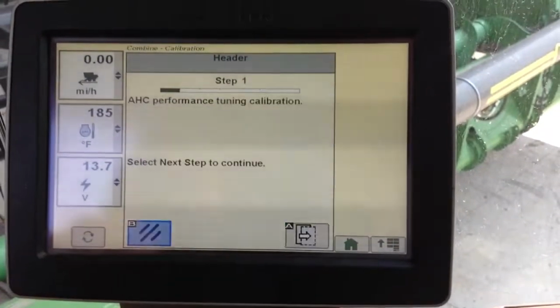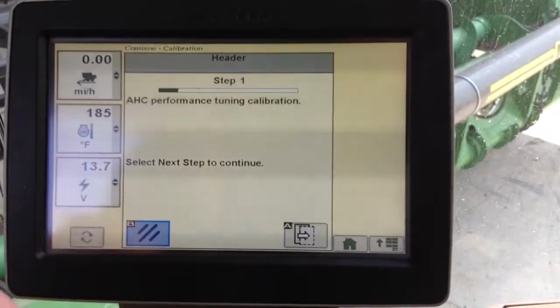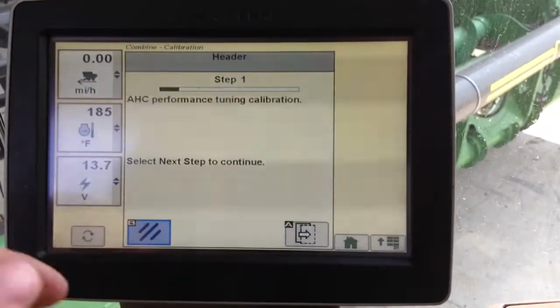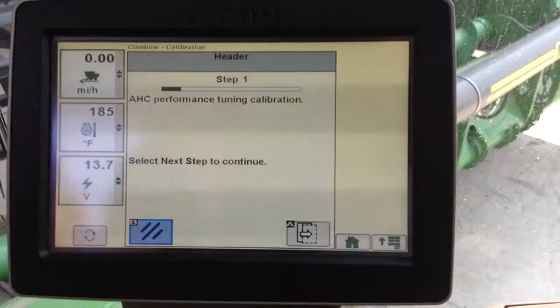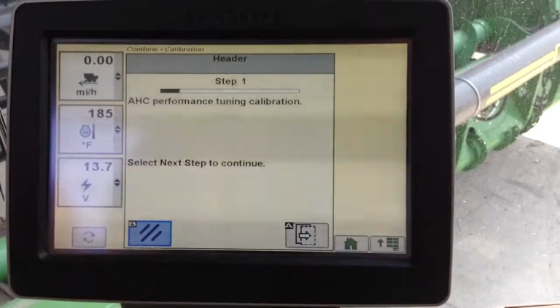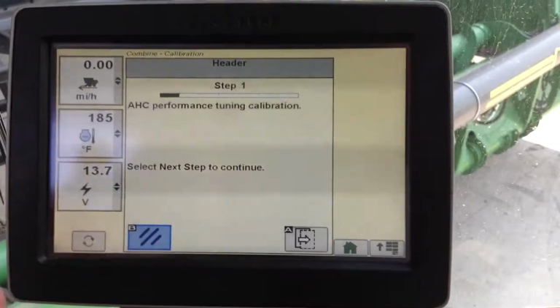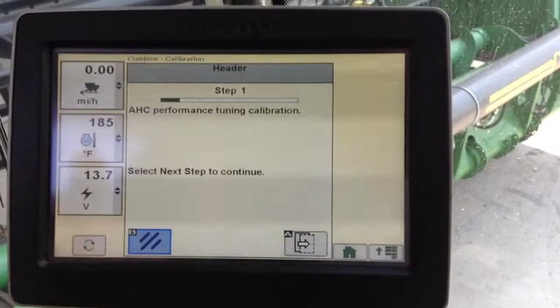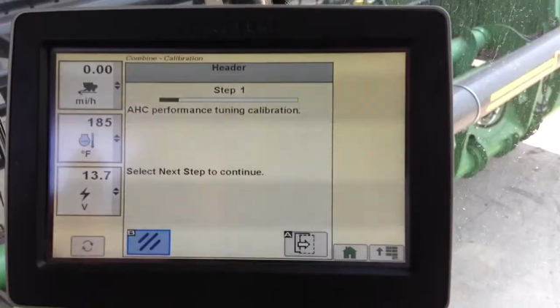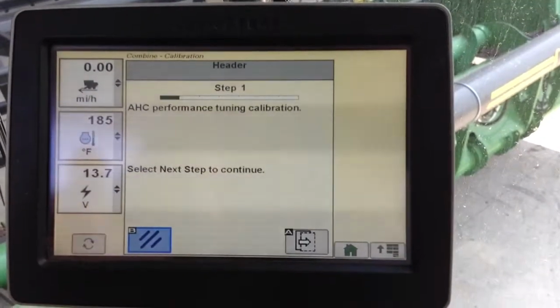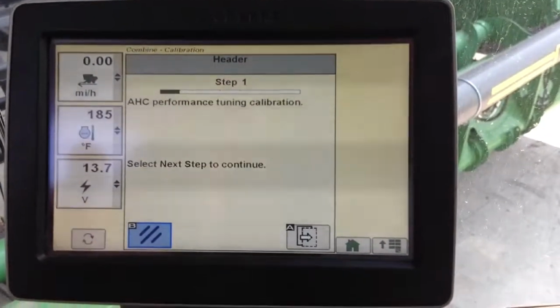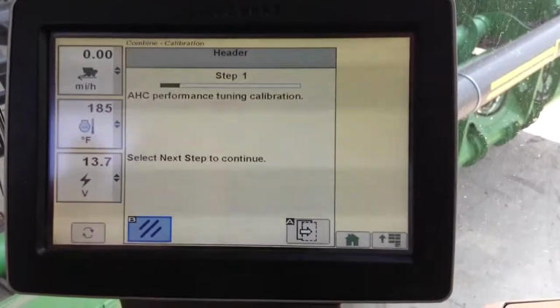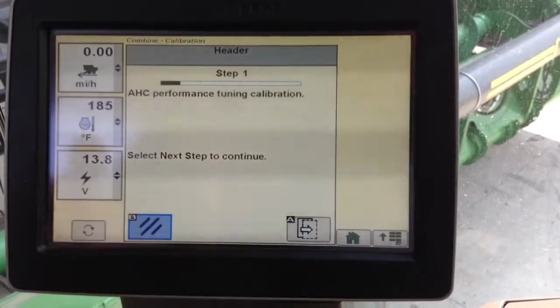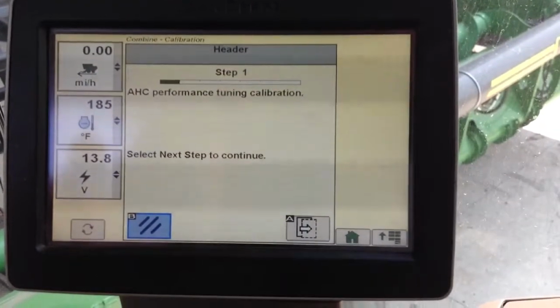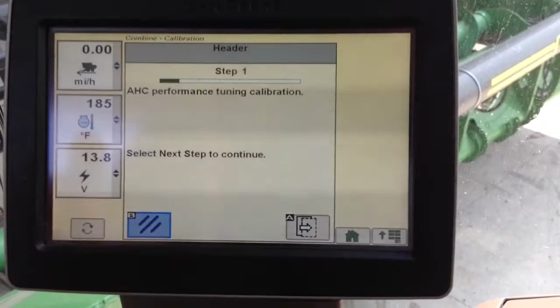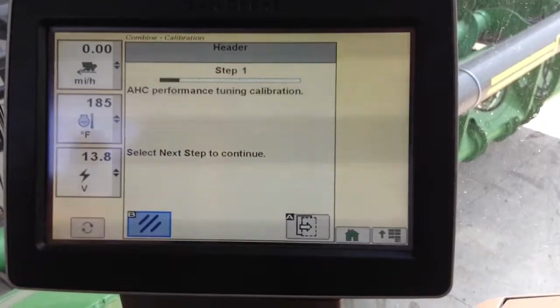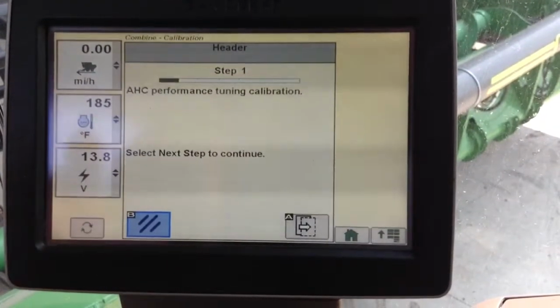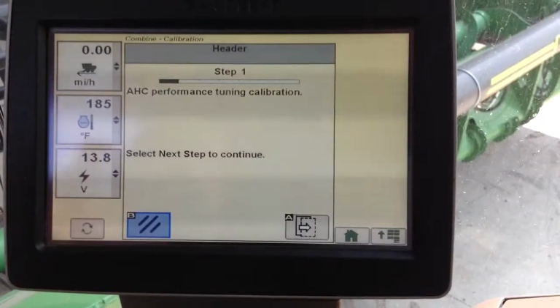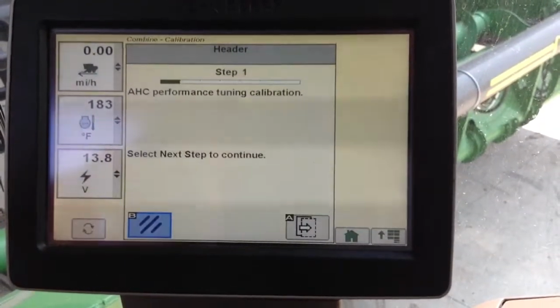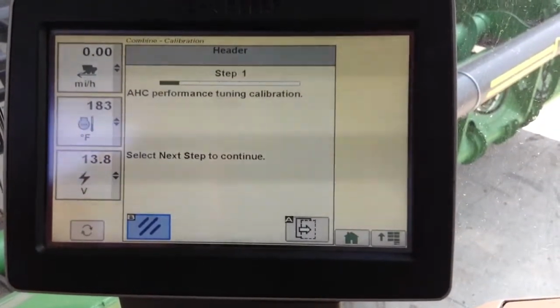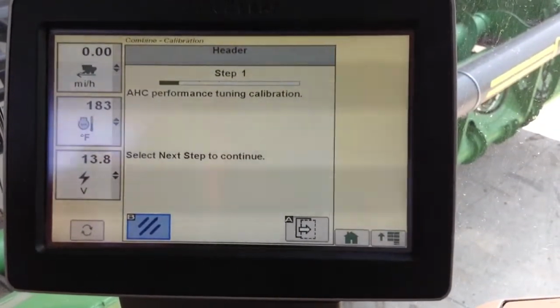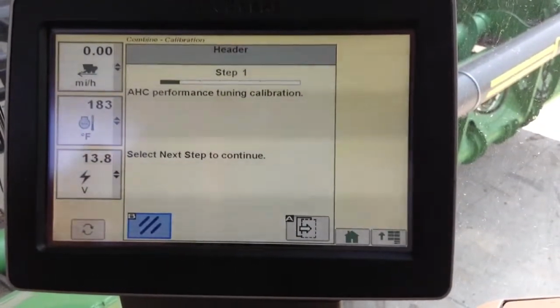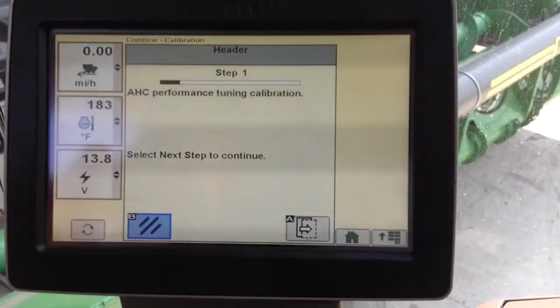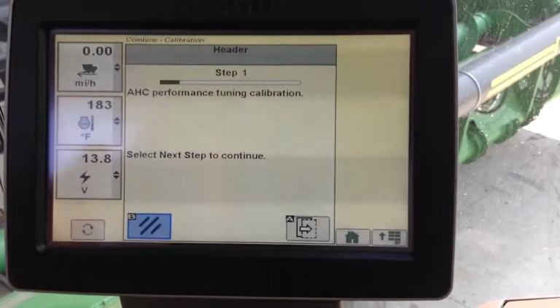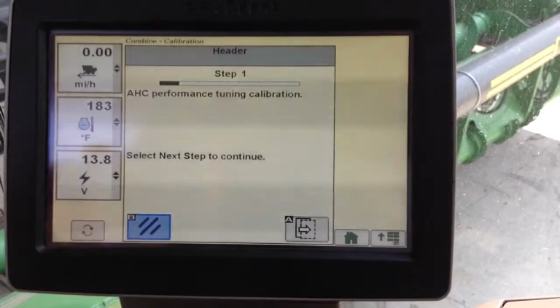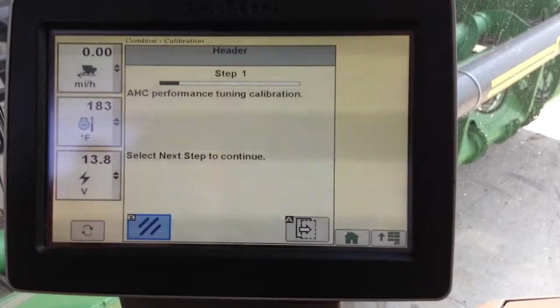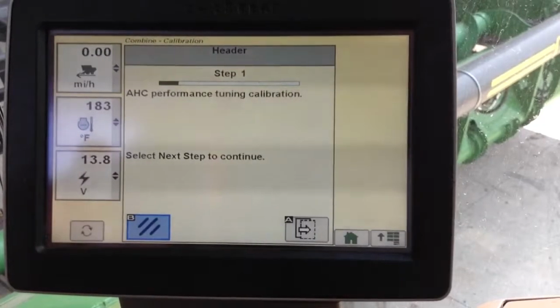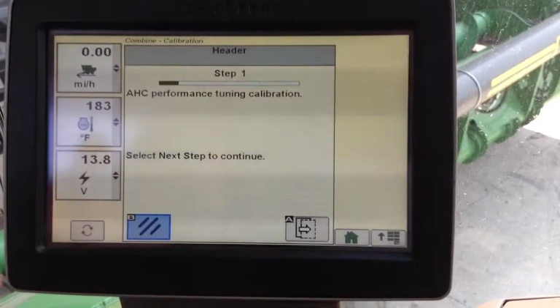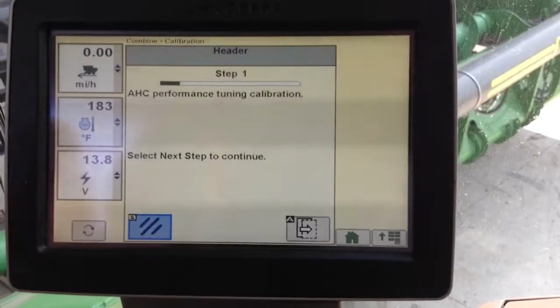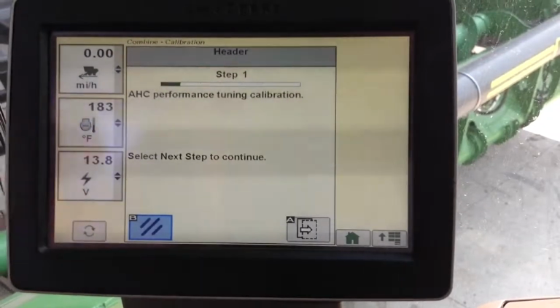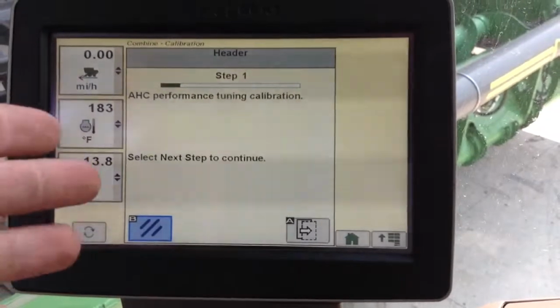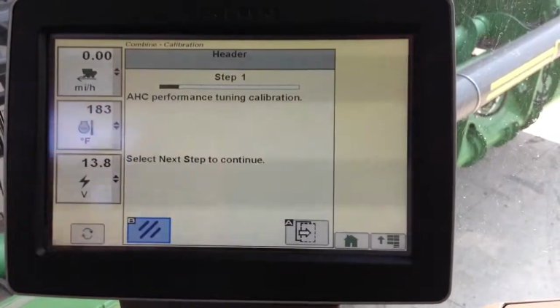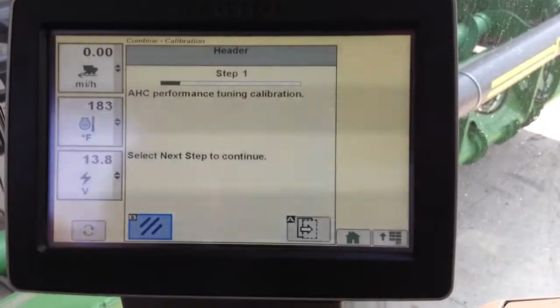Make sure we hit save here. There is a second calibration we're going to do that really improves performance in the field — it's a performance tuning calibration.